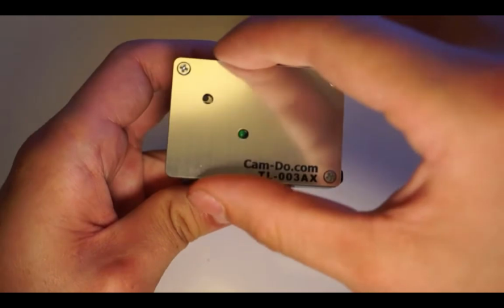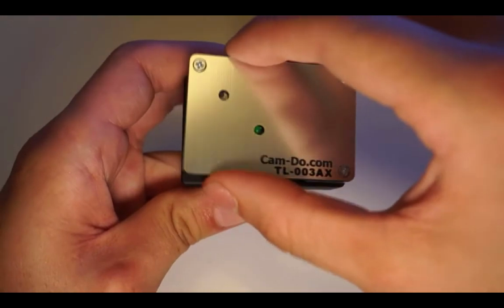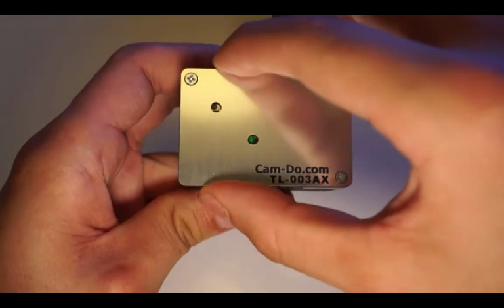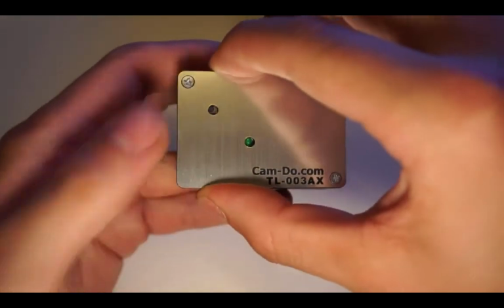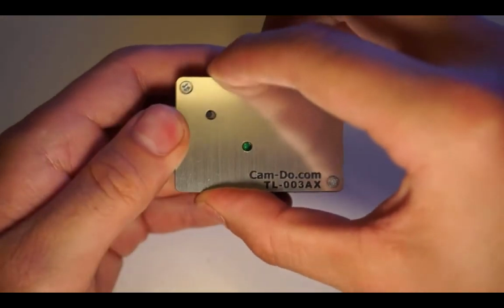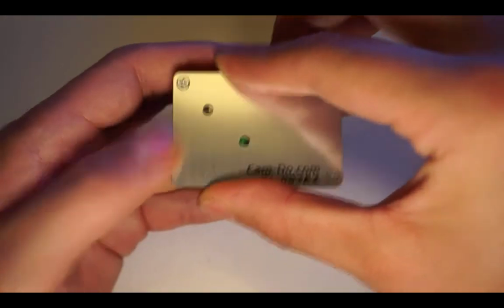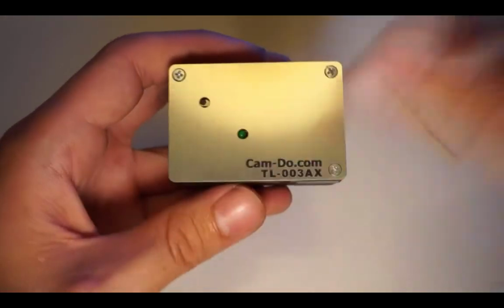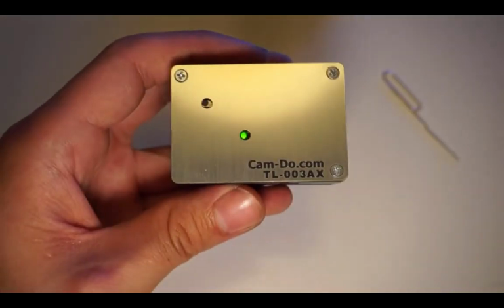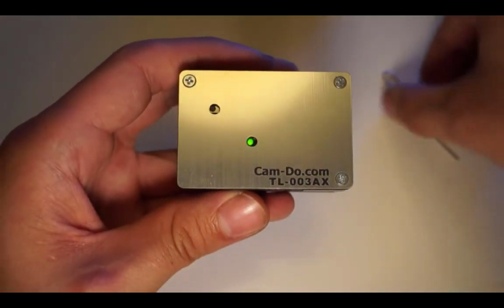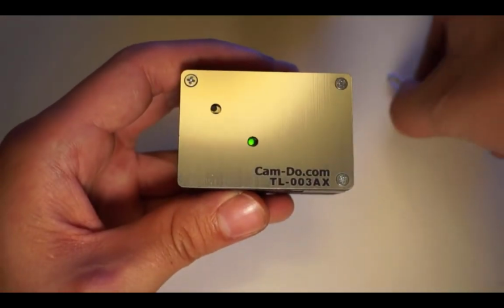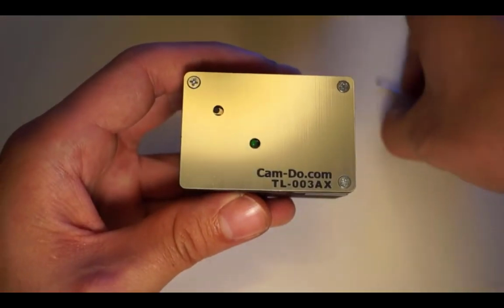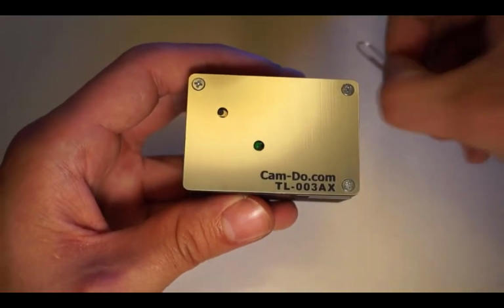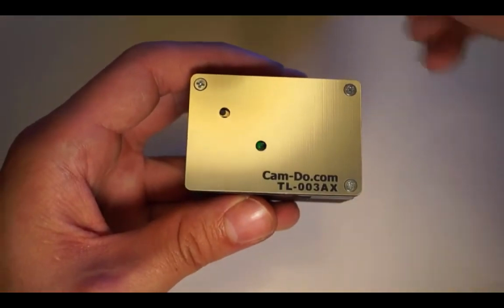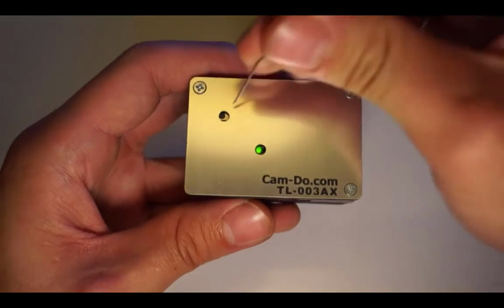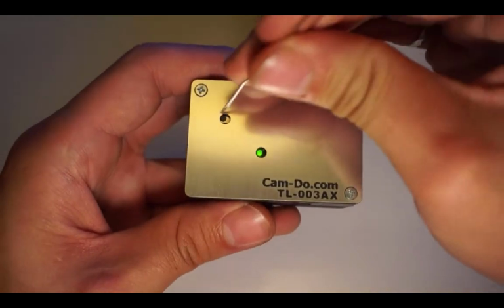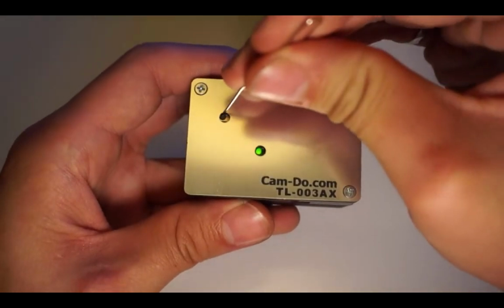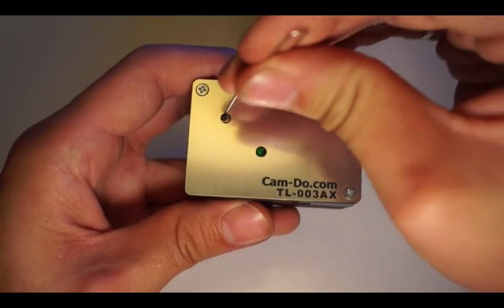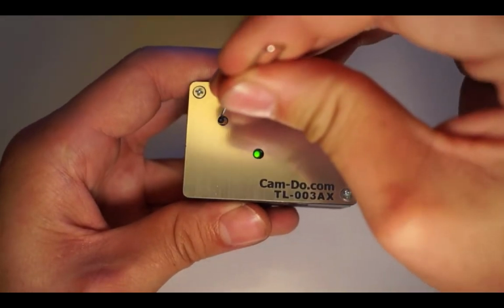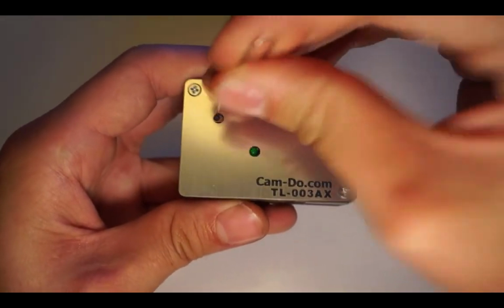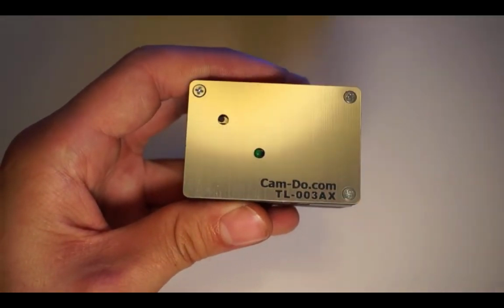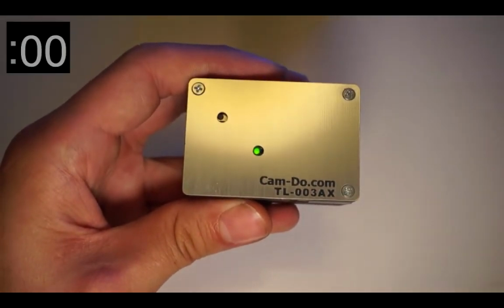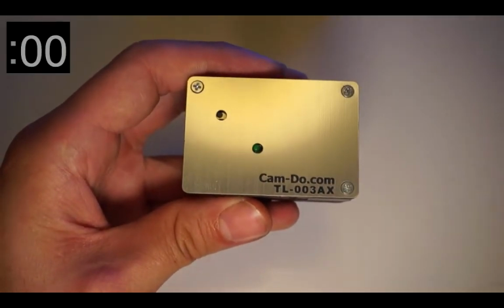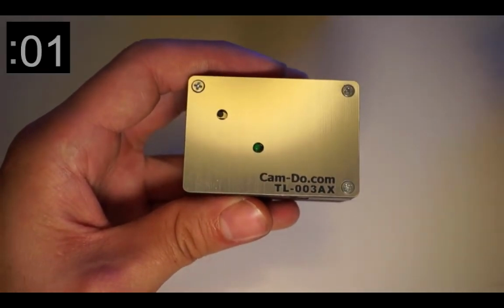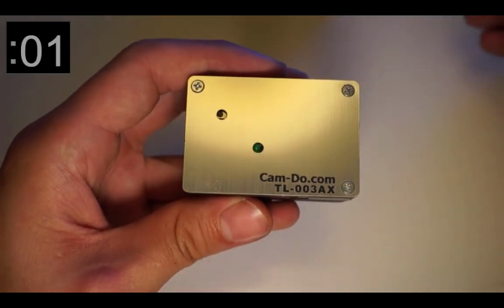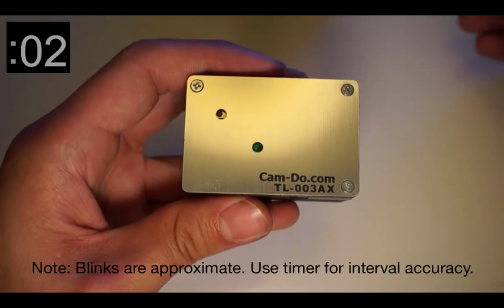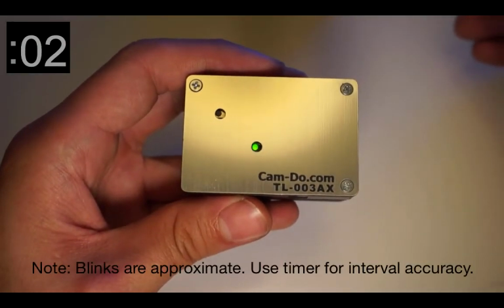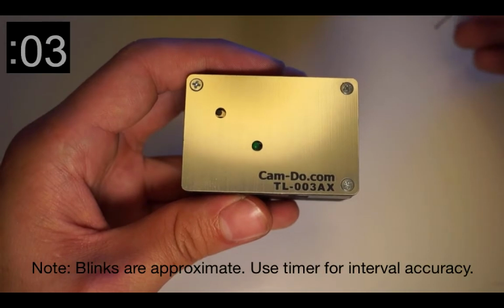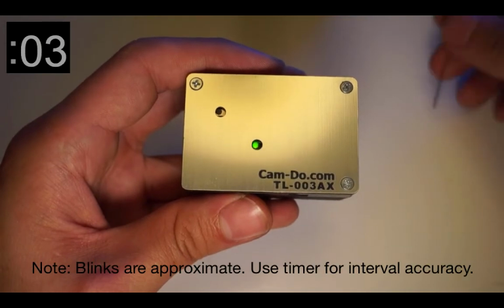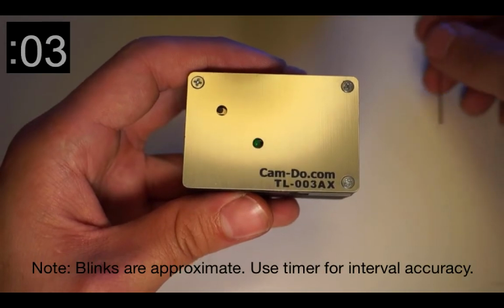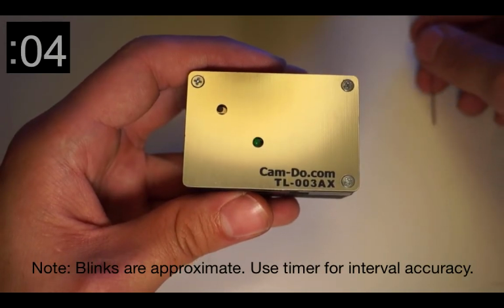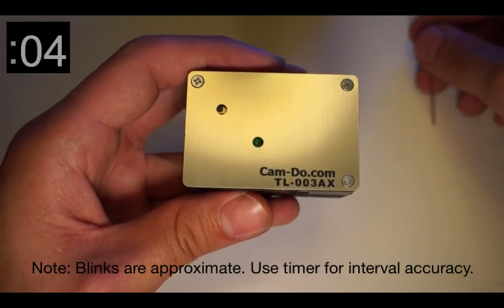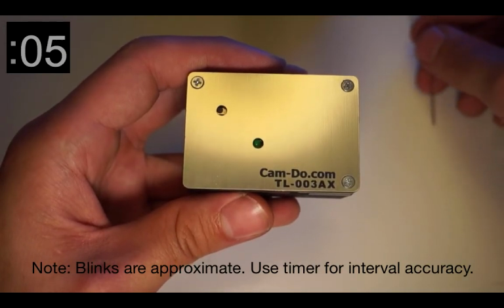Press the button to begin programming. You are now programming the interval that will be repeated when the intervalometer is active. The LED blinking is roughly once a second and this is used to time the interval.